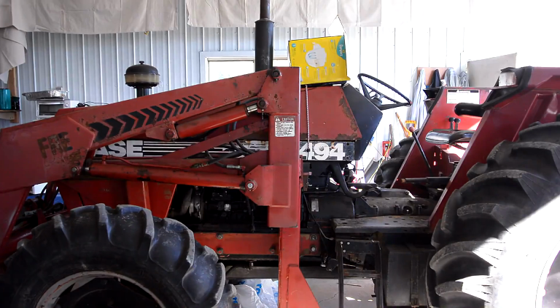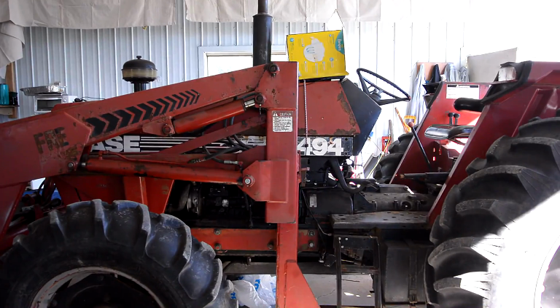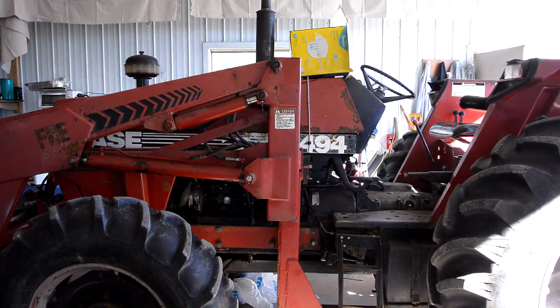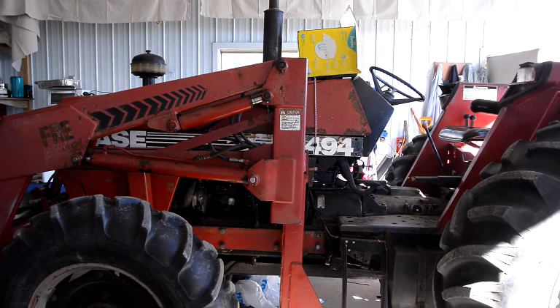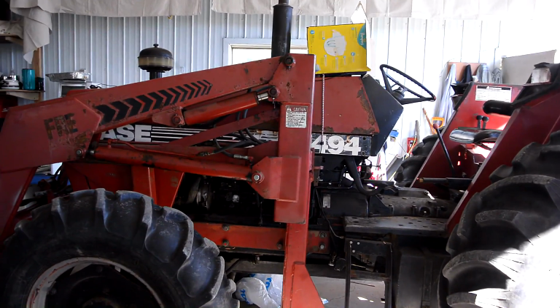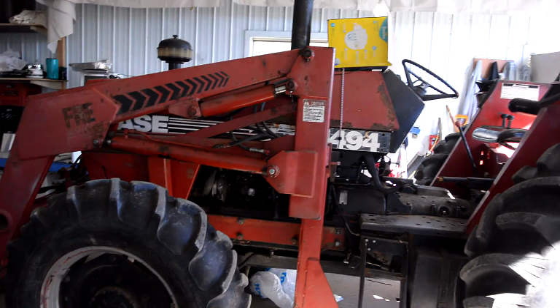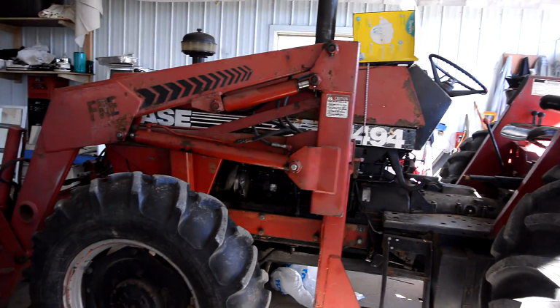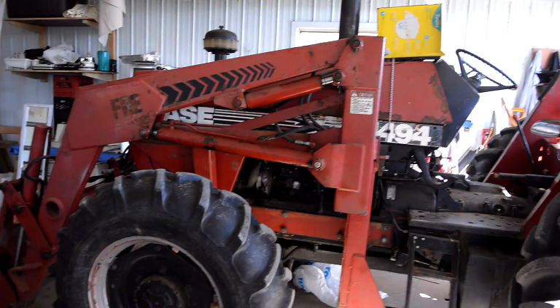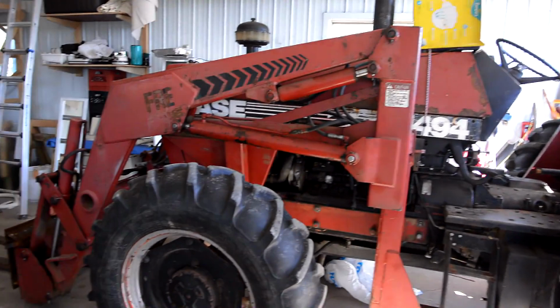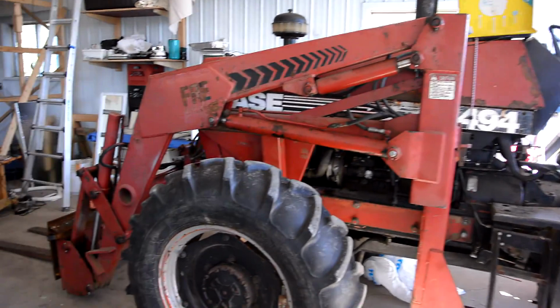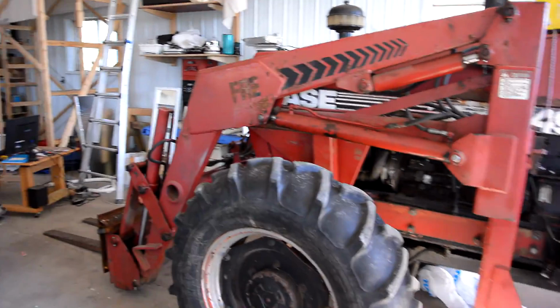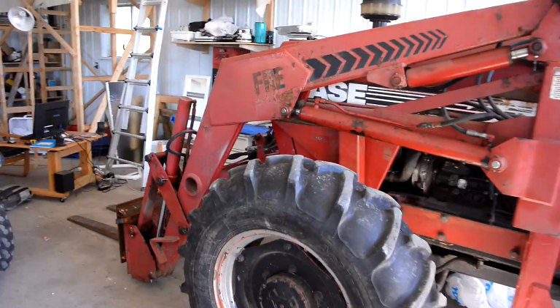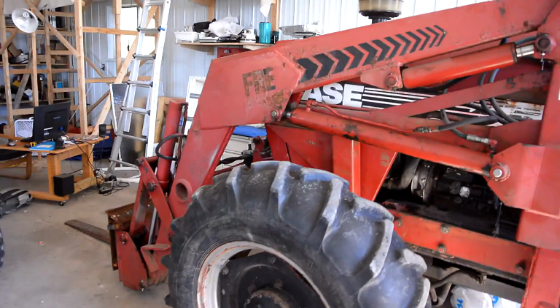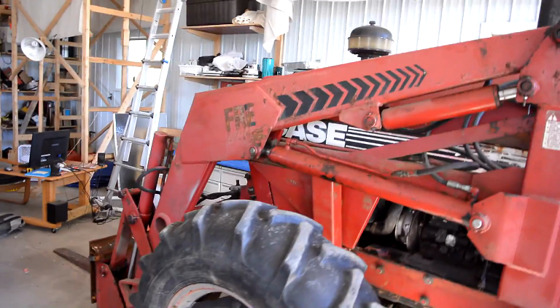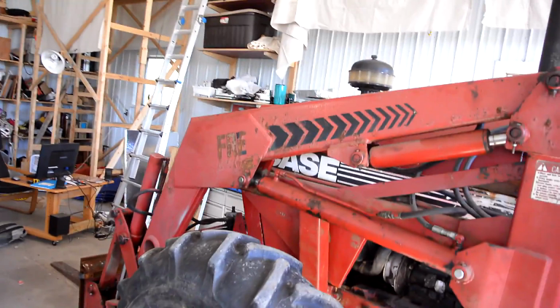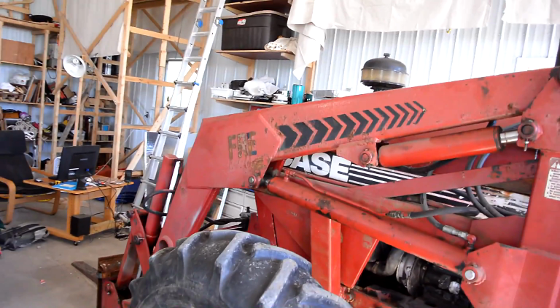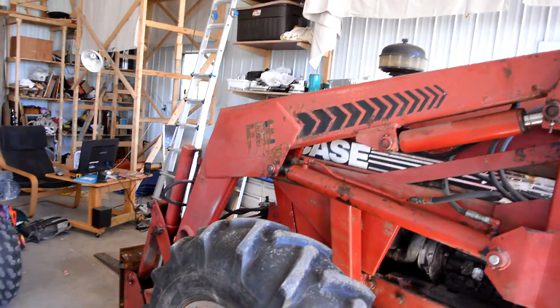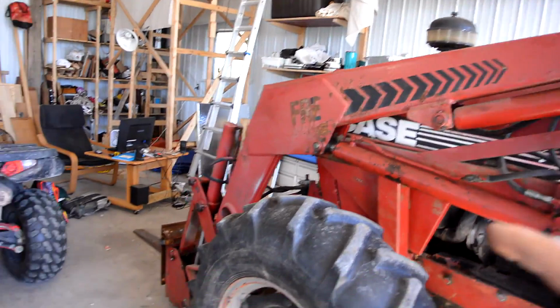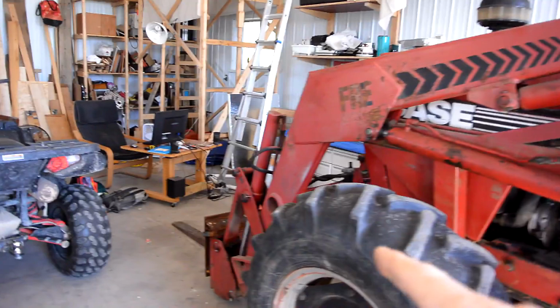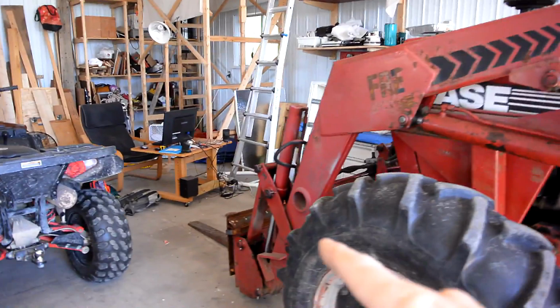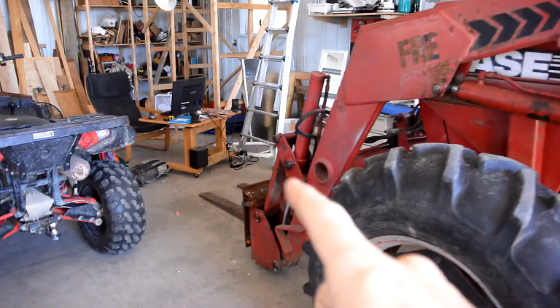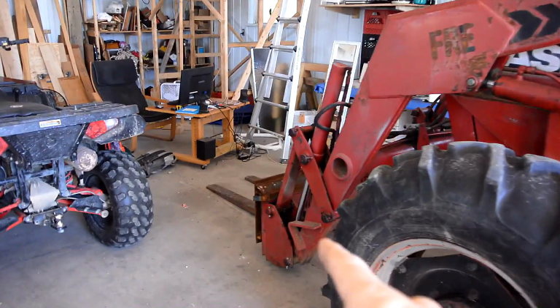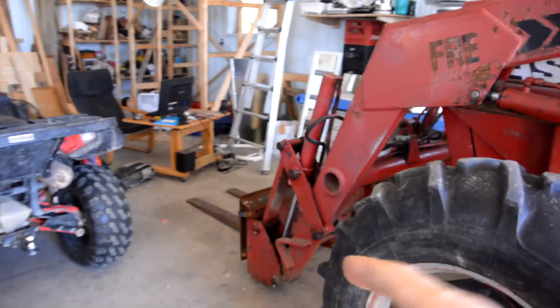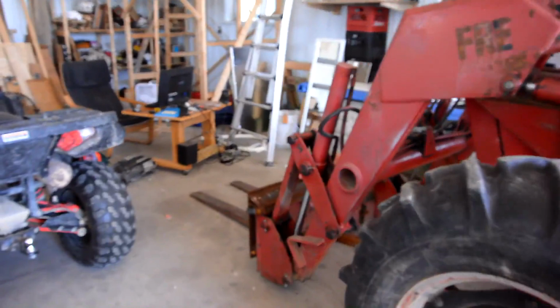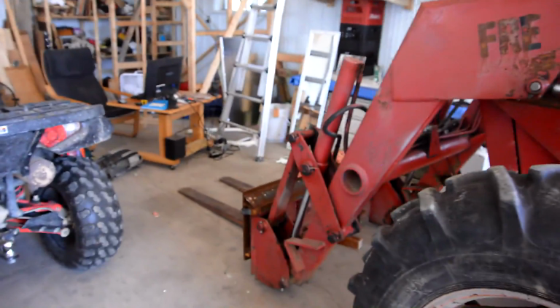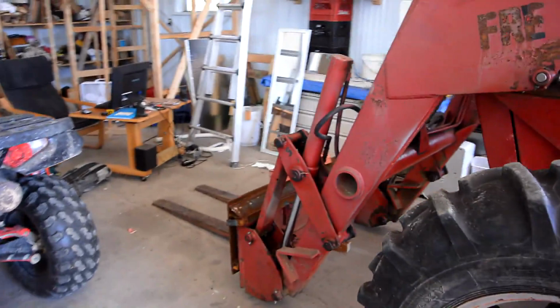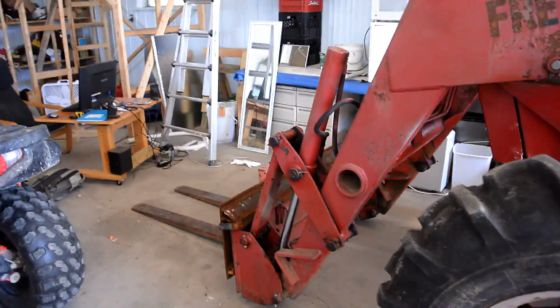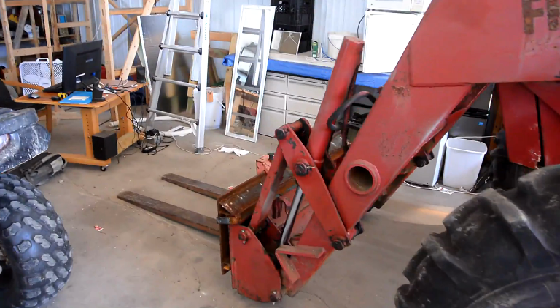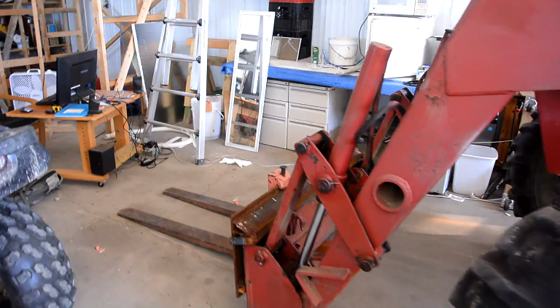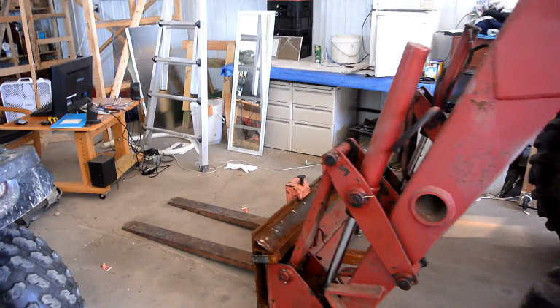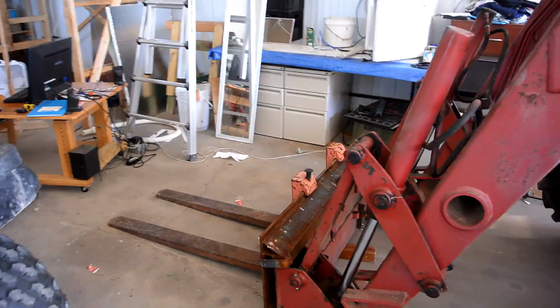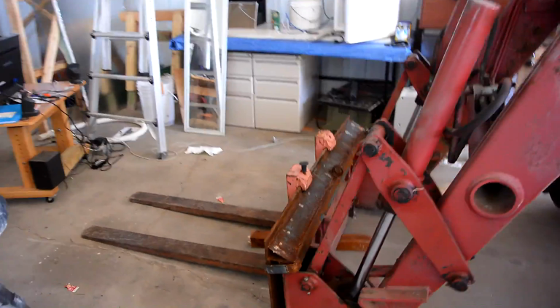A big problem with using a front end loader on this tractor is that sitting from up top, I really can't see what's going on here. So I'm kind of blind.